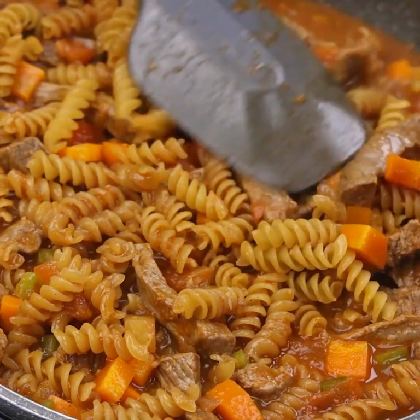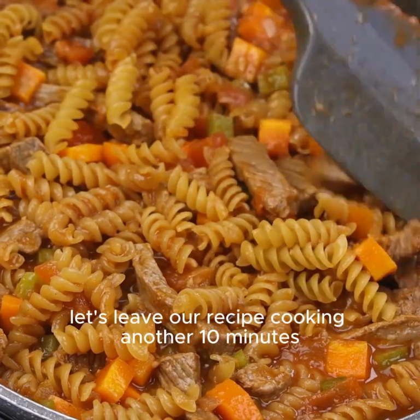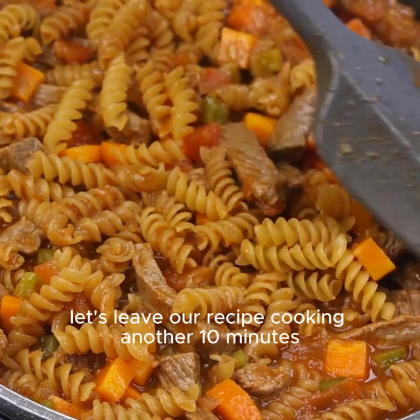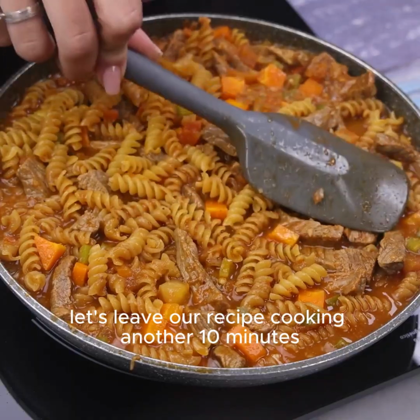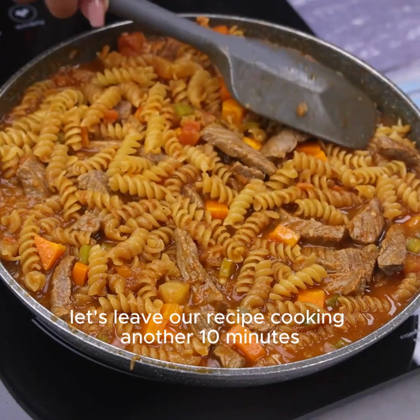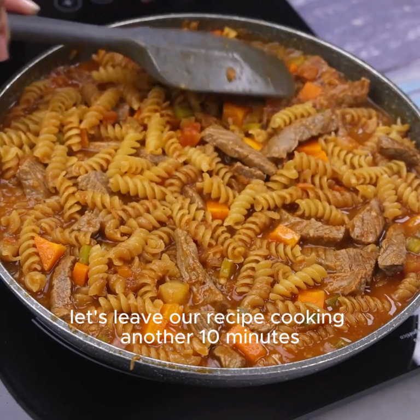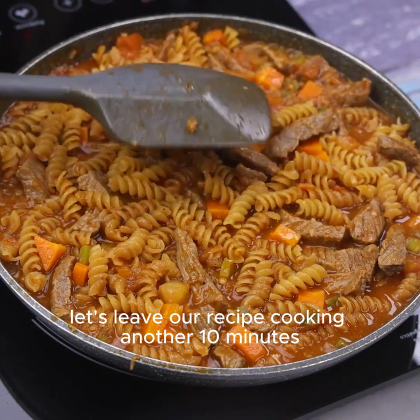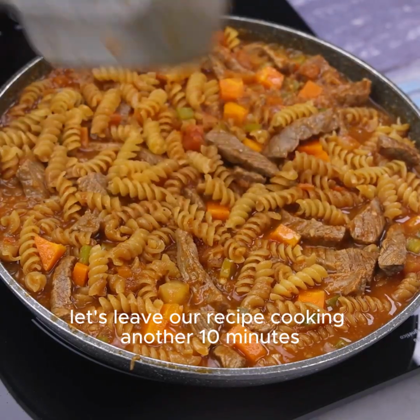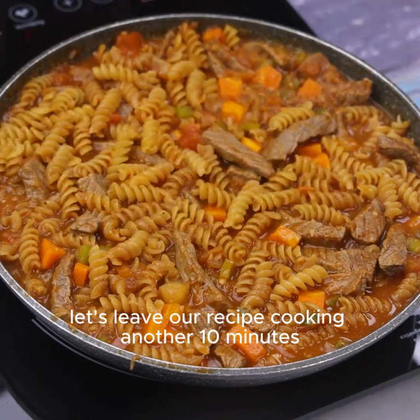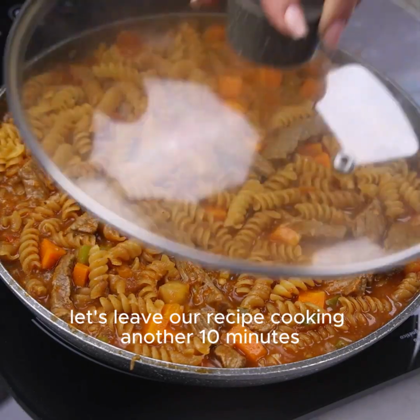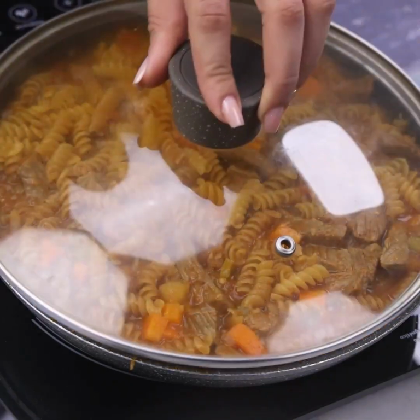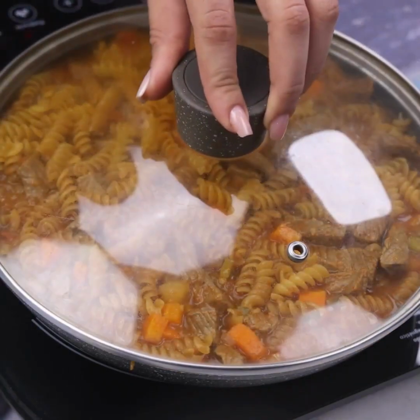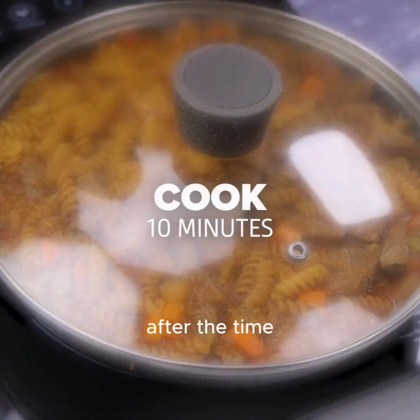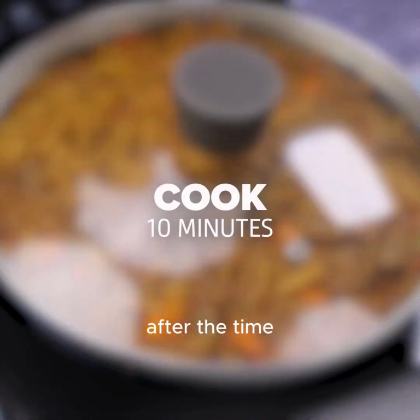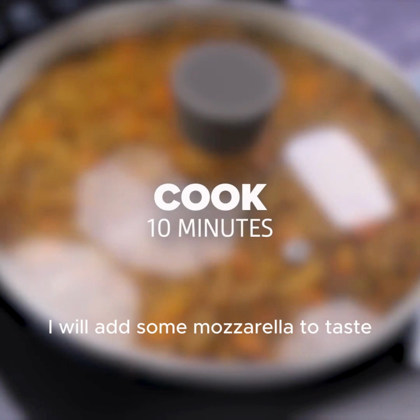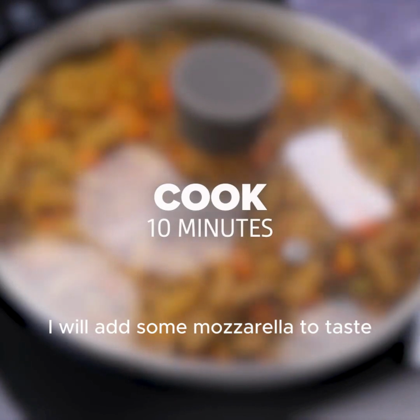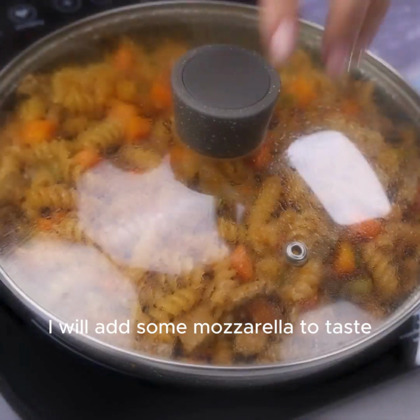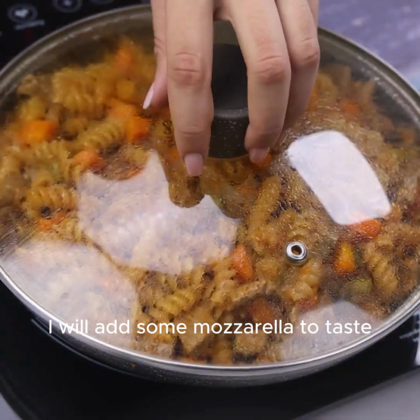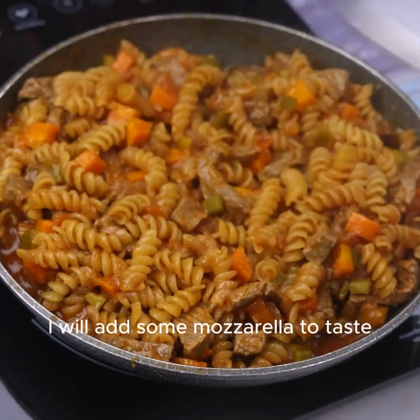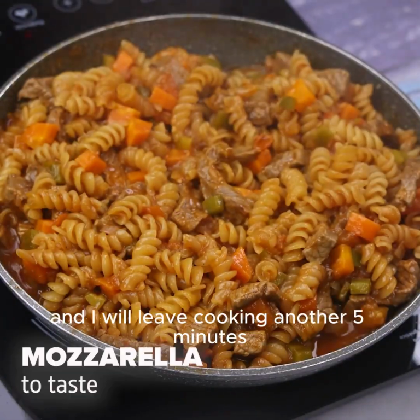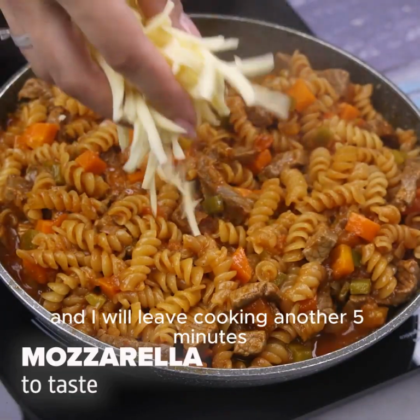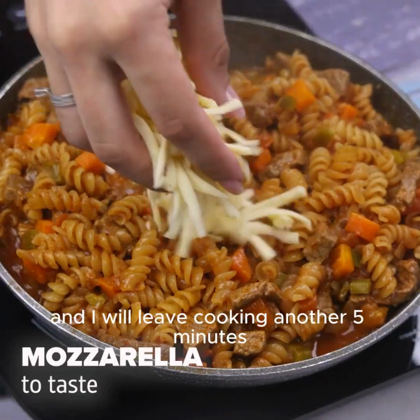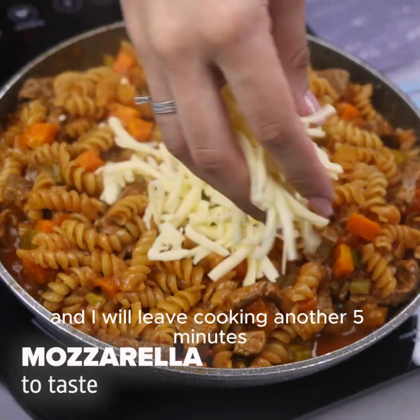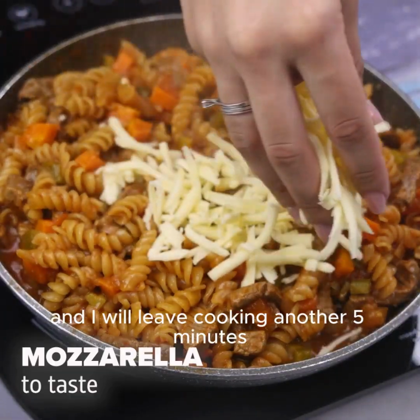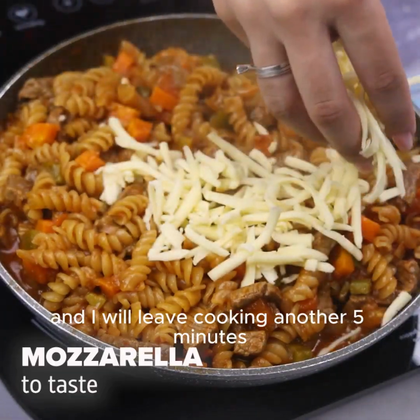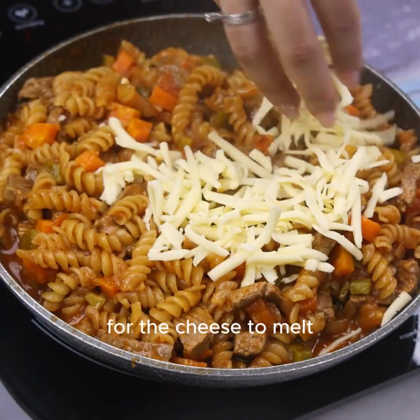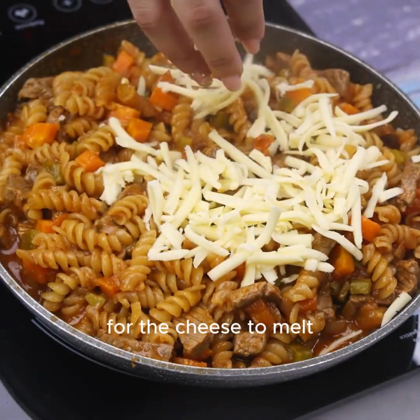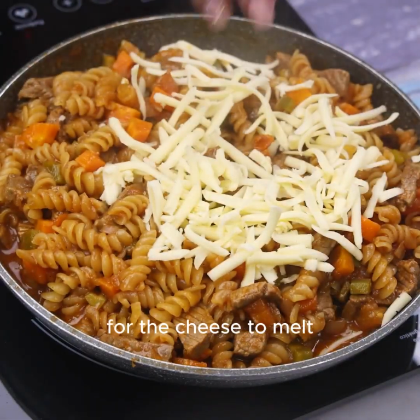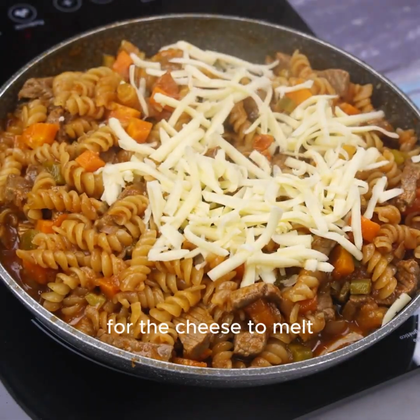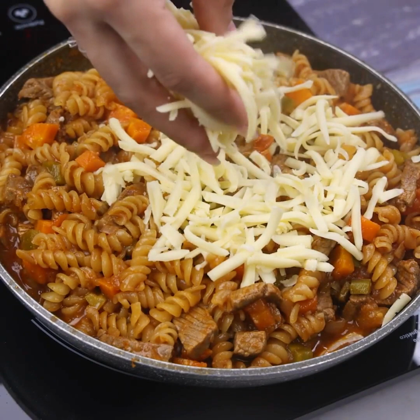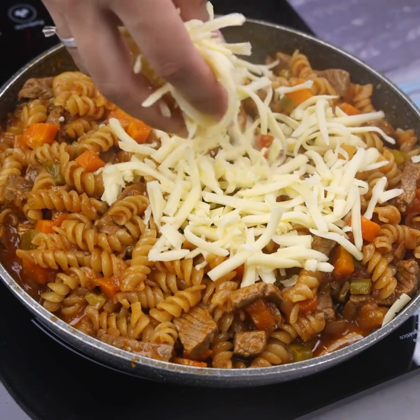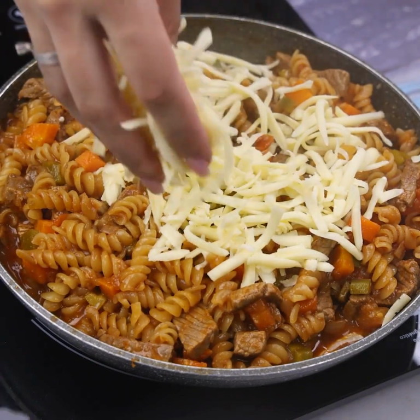Let's leave our recipe cooking another 10 minutes. After the time I will add some mozzarella to taste and leave it cooking another five minutes for the cheese to melt.